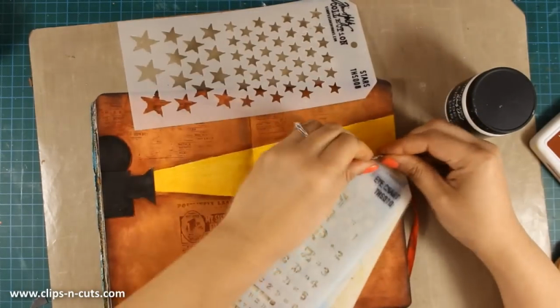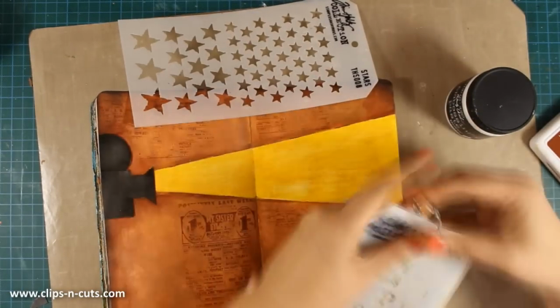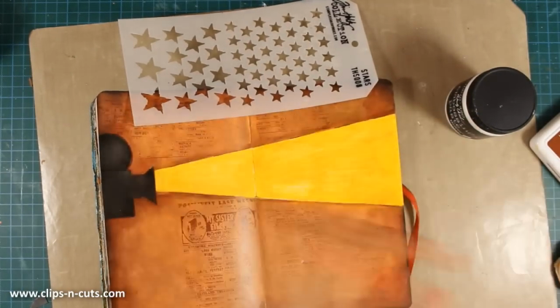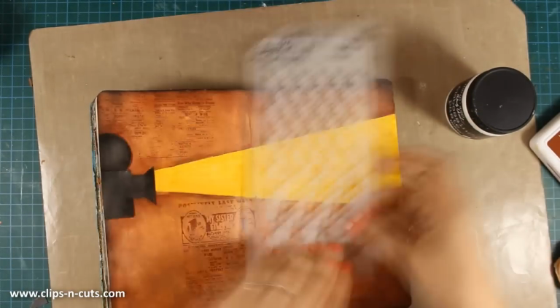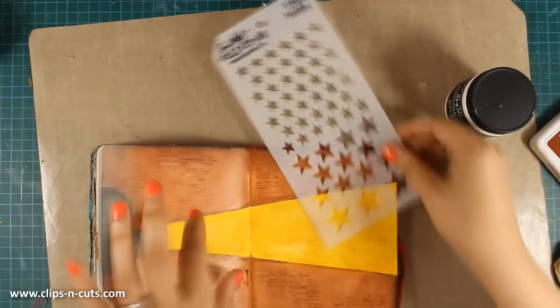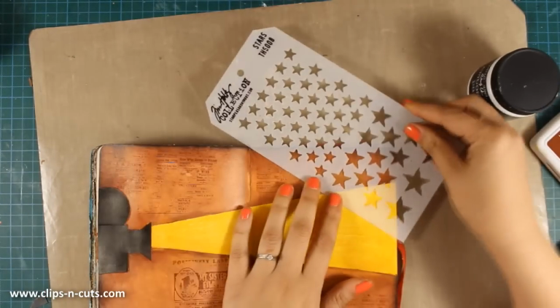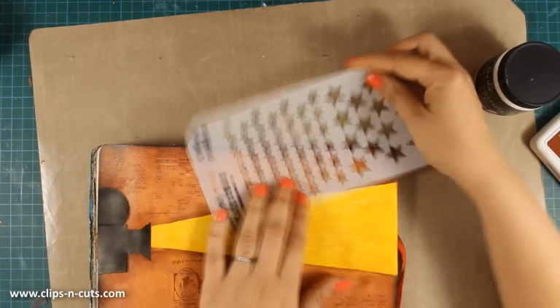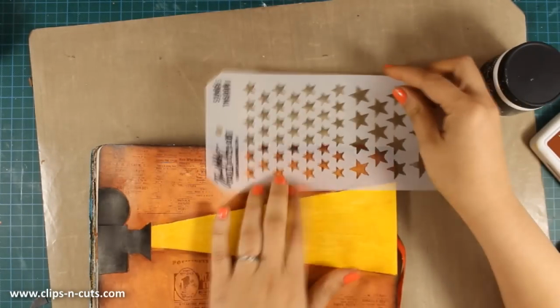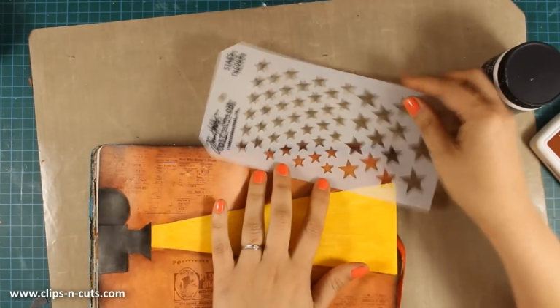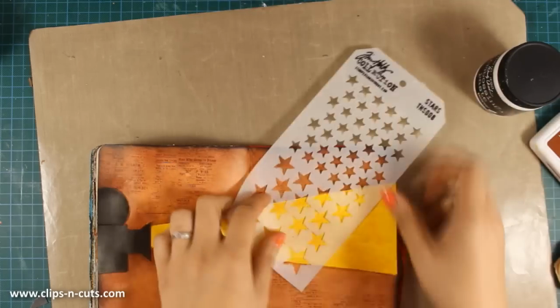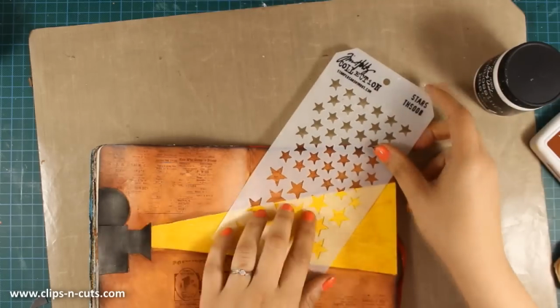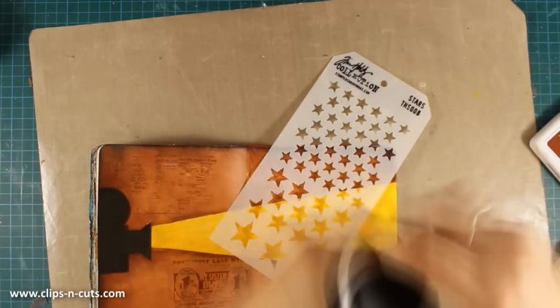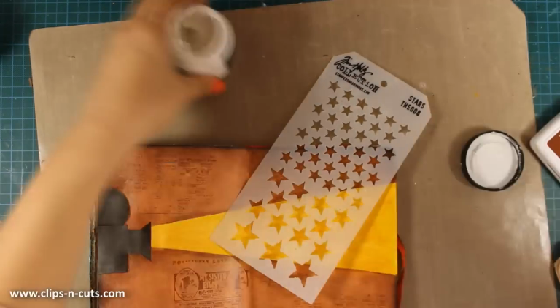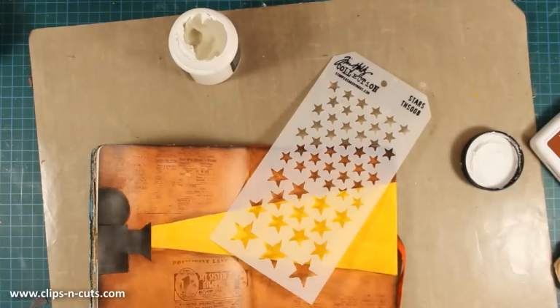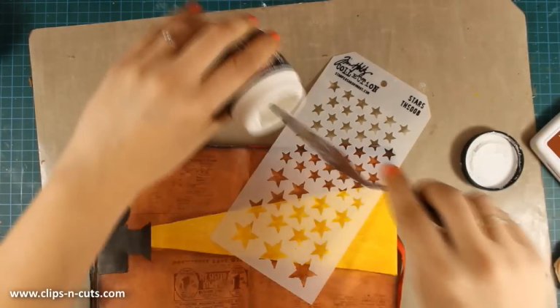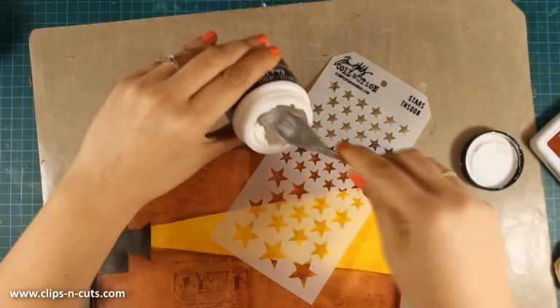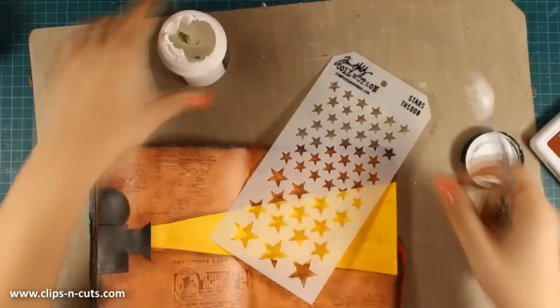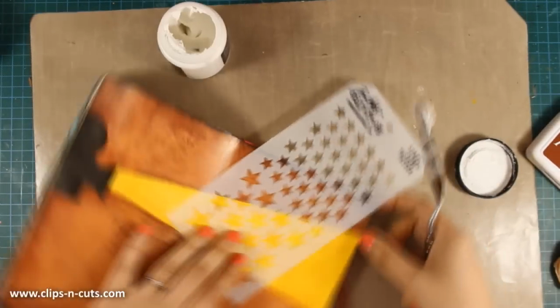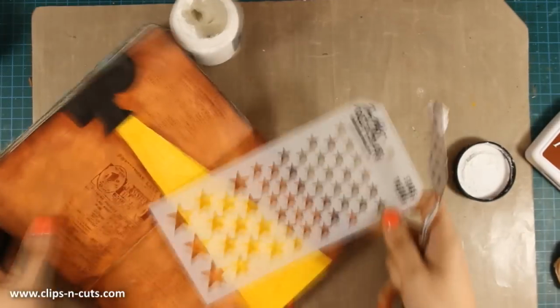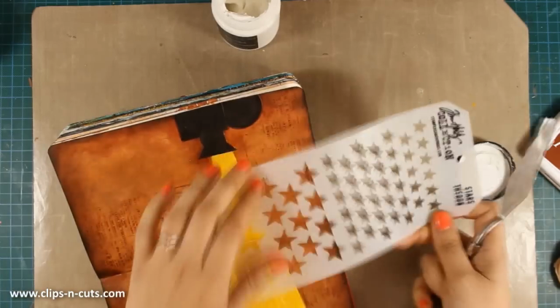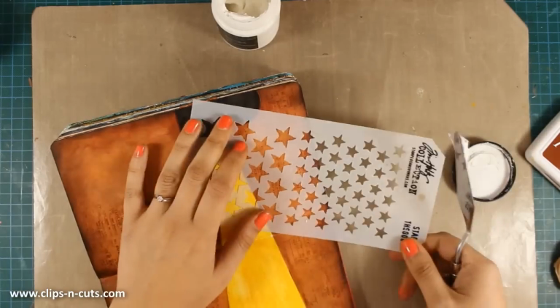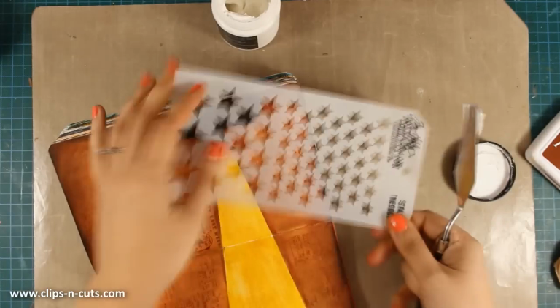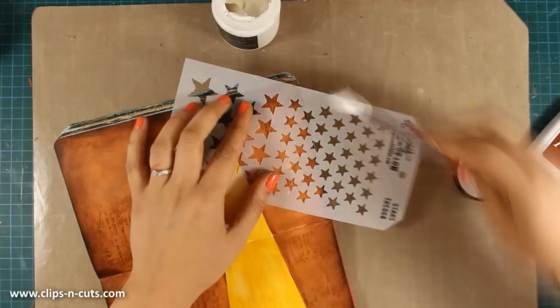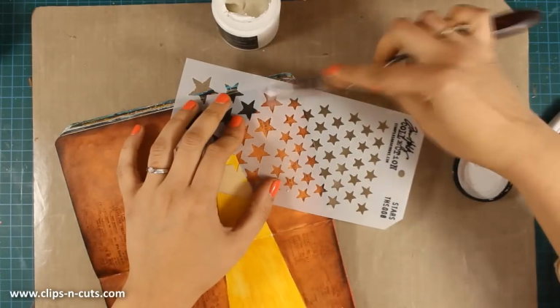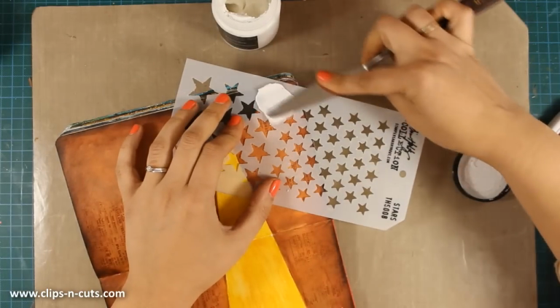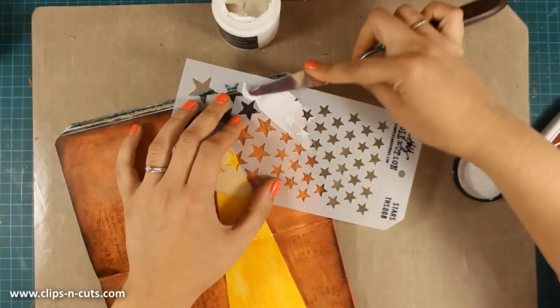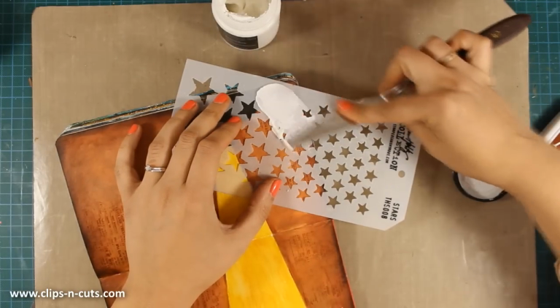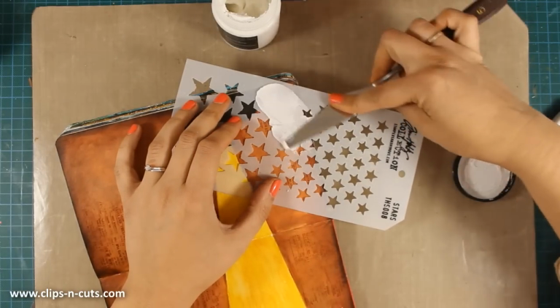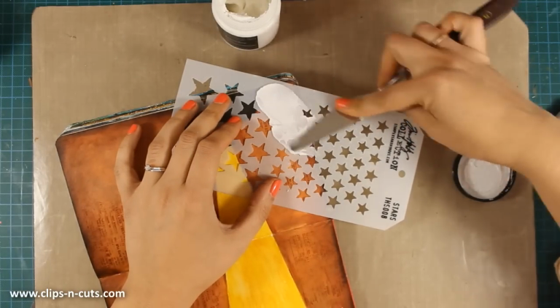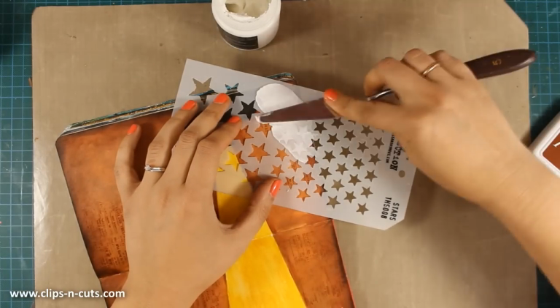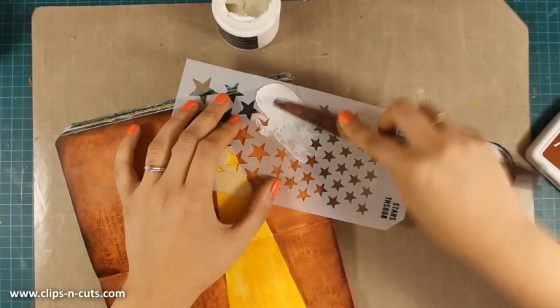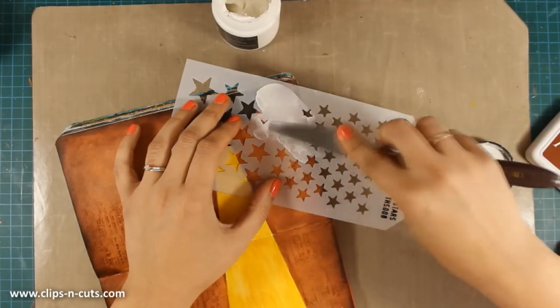I am going to look through my stencils for stars. Since this is a layout about the movies, I think stars really complement the whole theme. So I'm using white embossing paste and I'm going to add some stars only at the top of my layout.